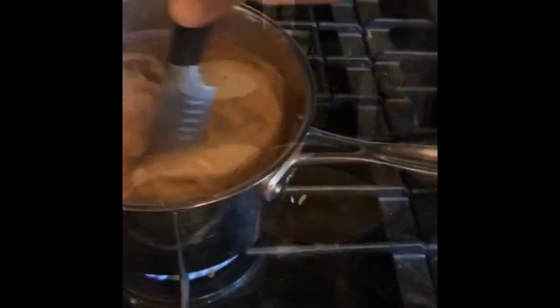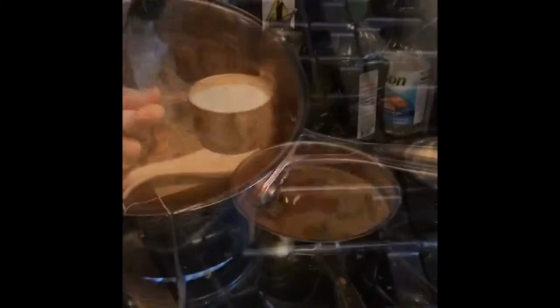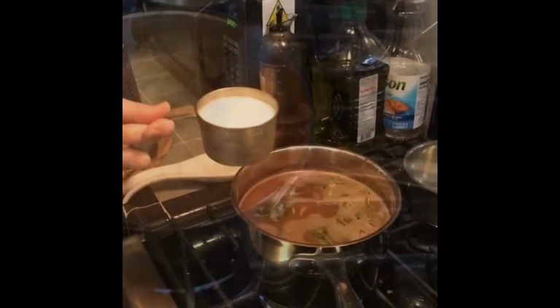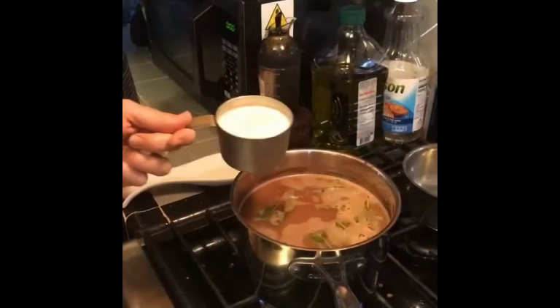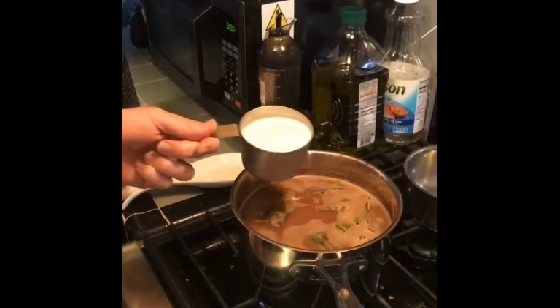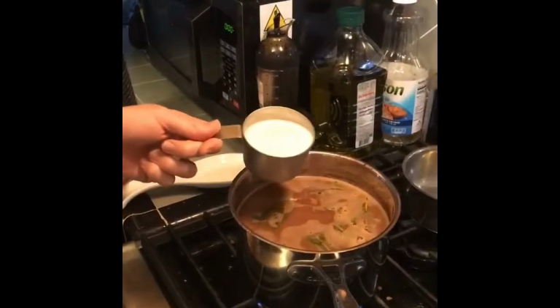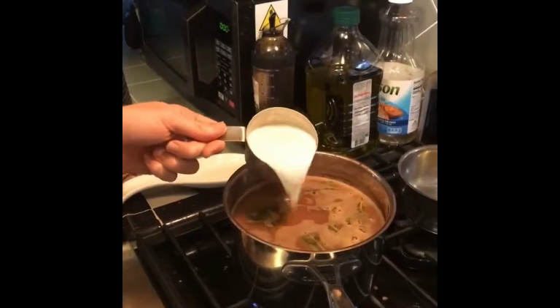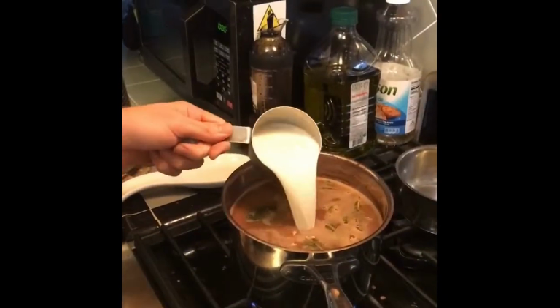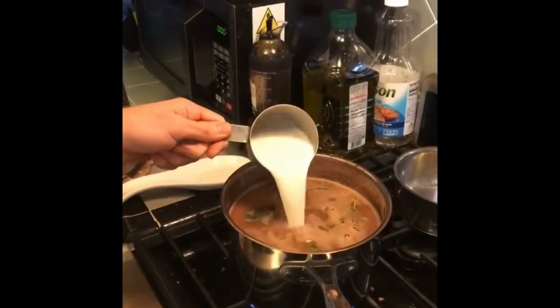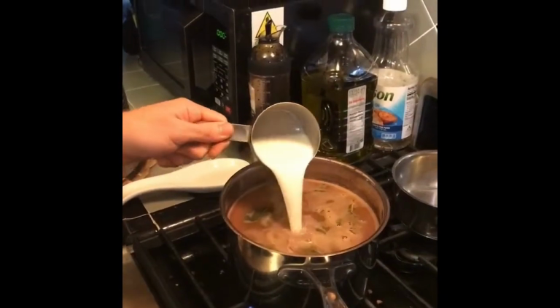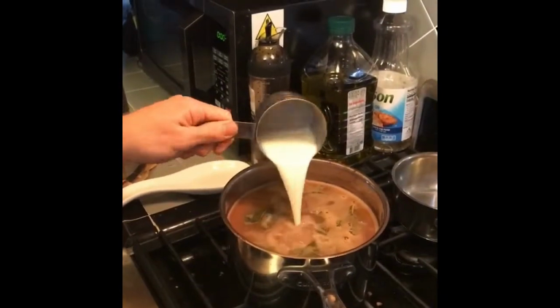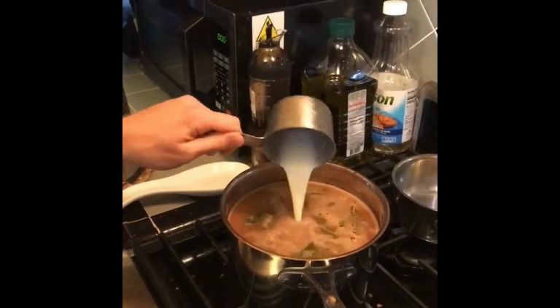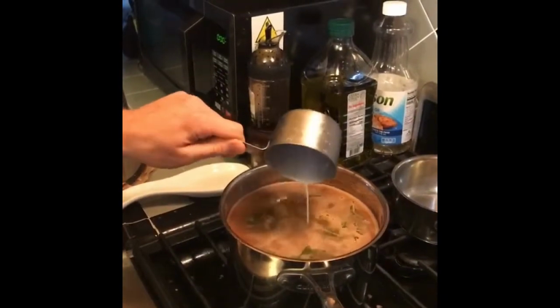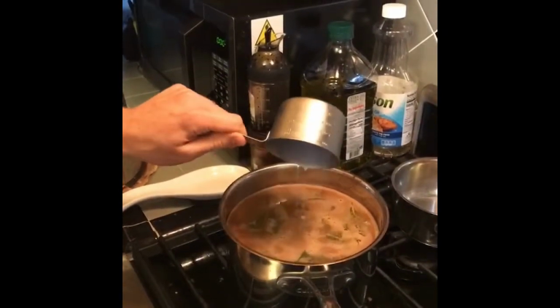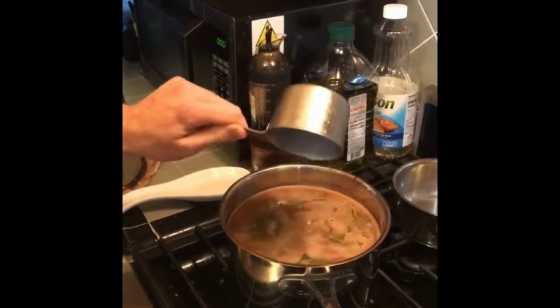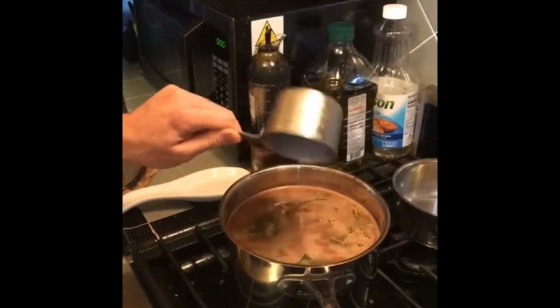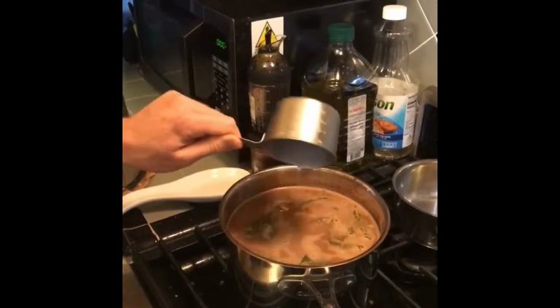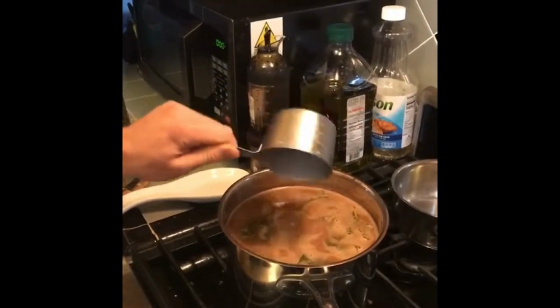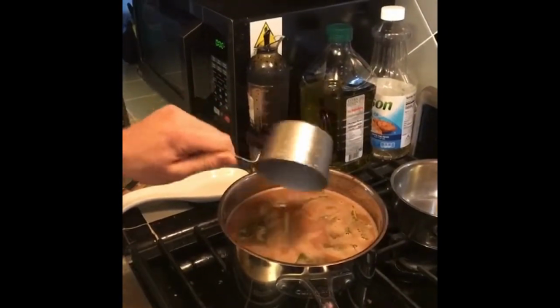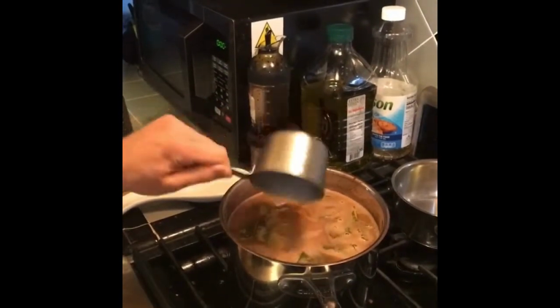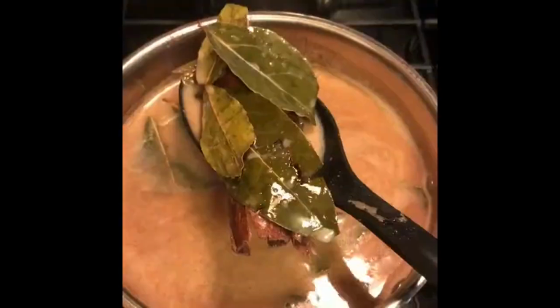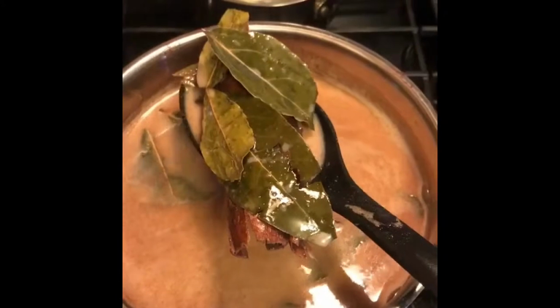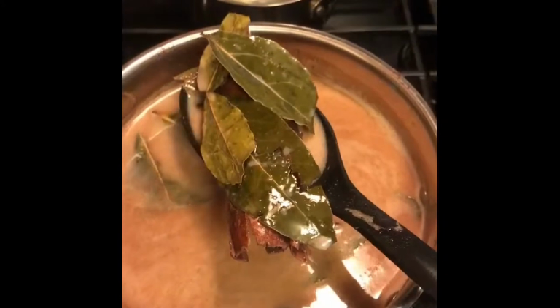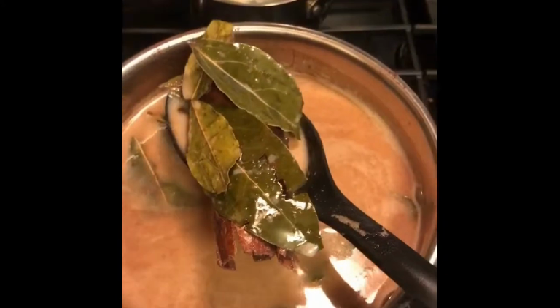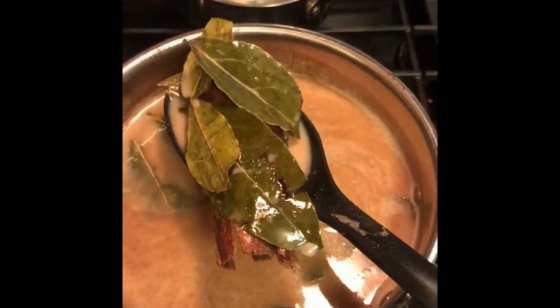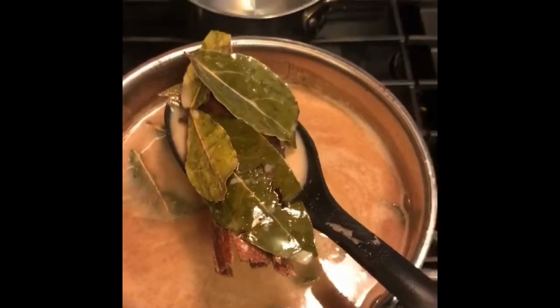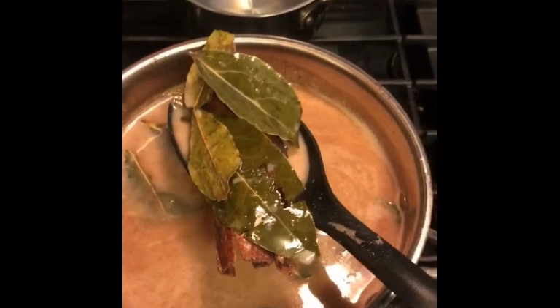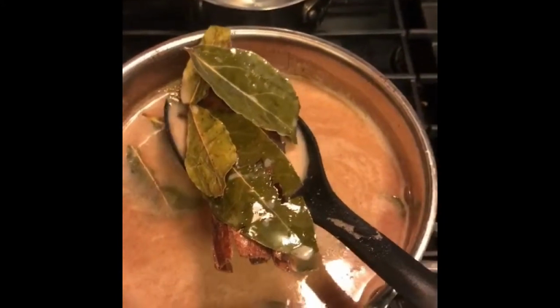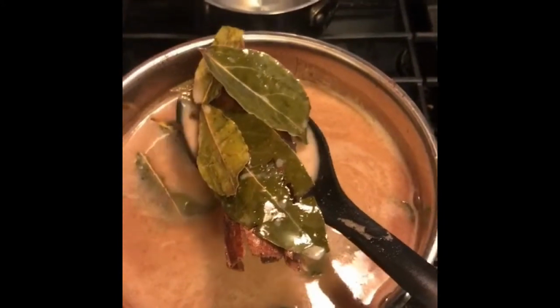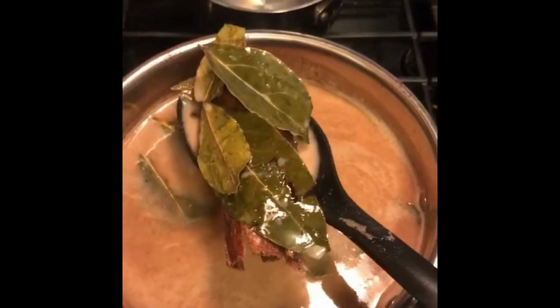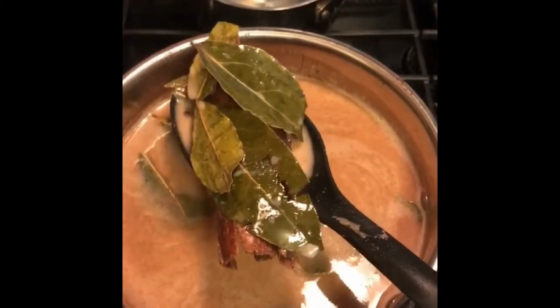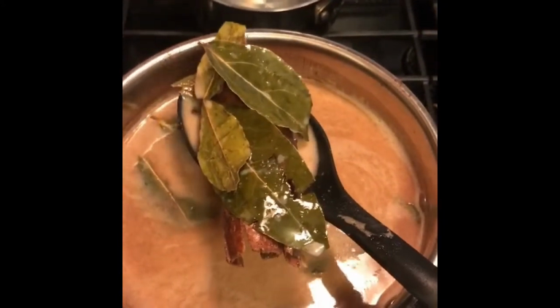We're gonna add 2 cups milk. Yum! That creamy flavor. We also got the bay leaf and the cinnamon stick.